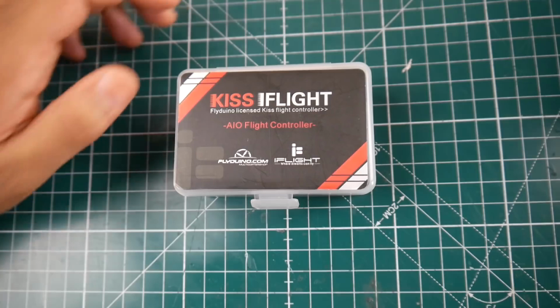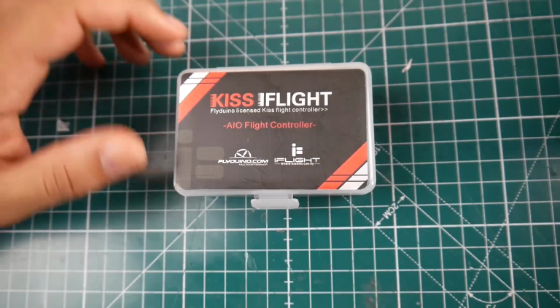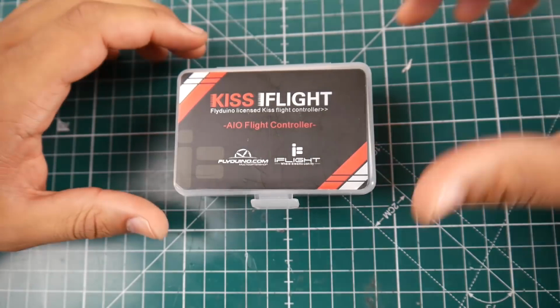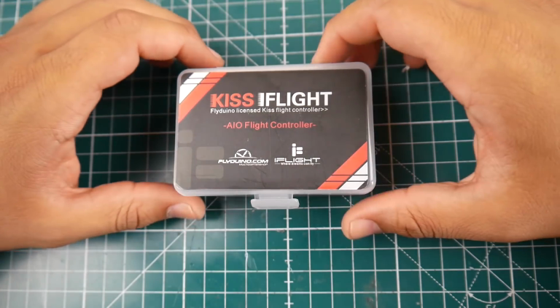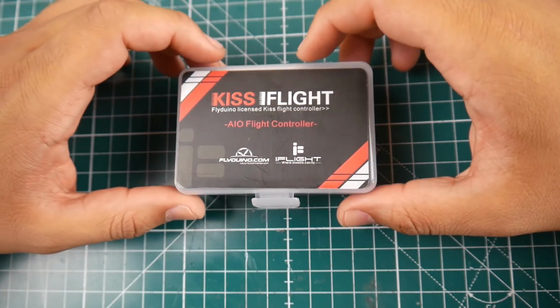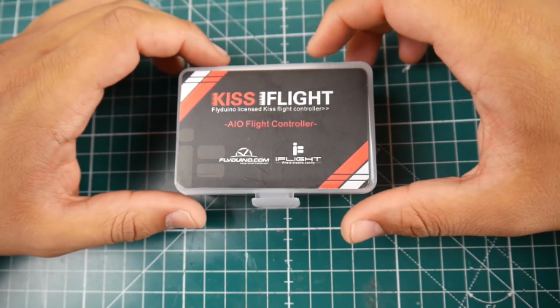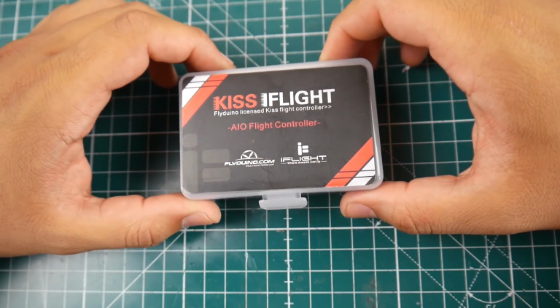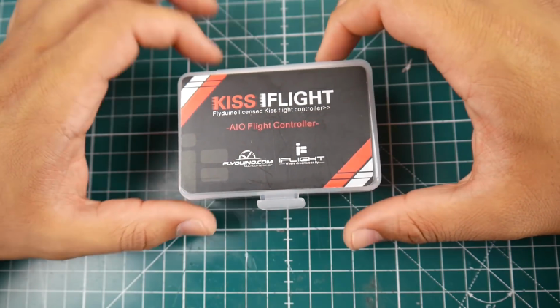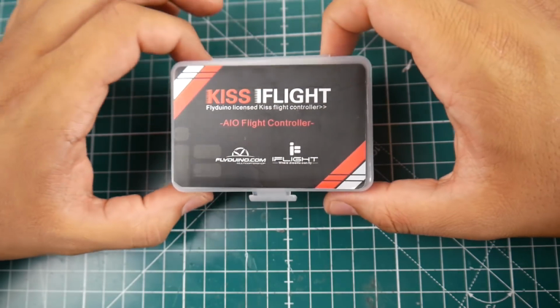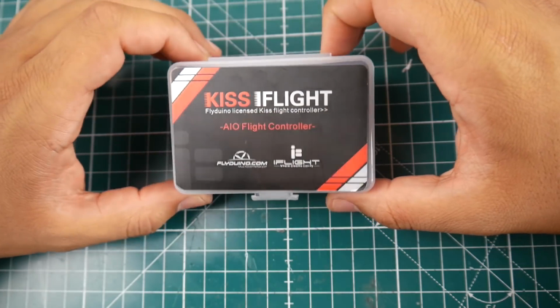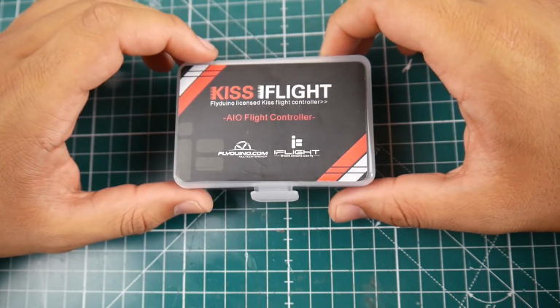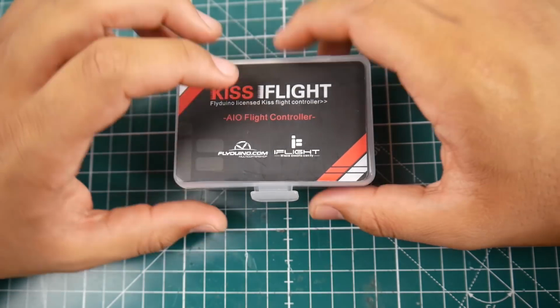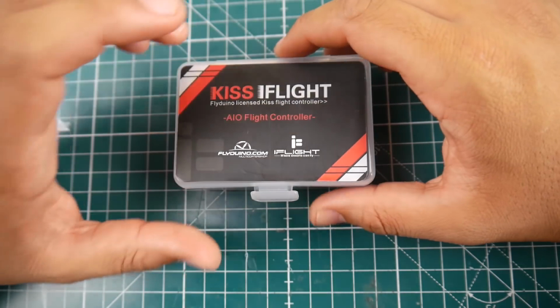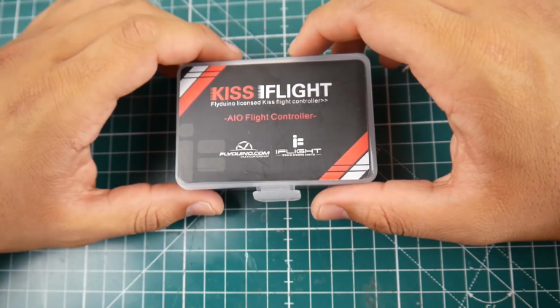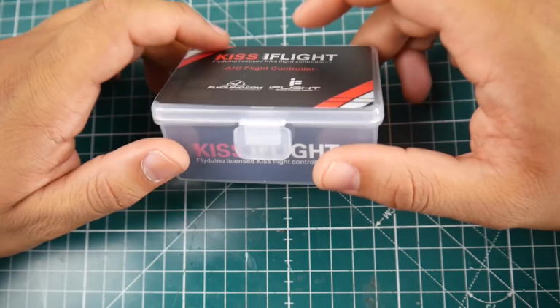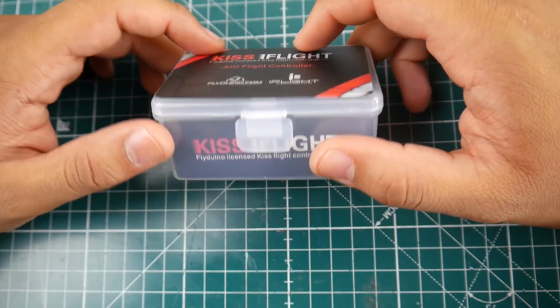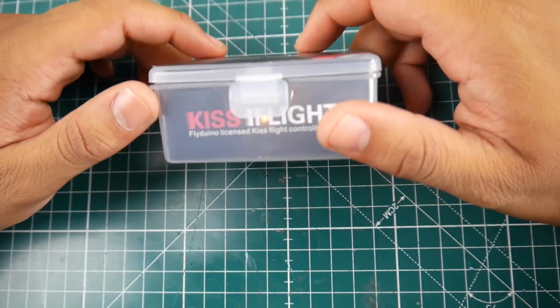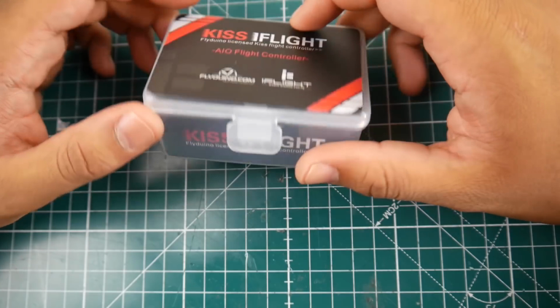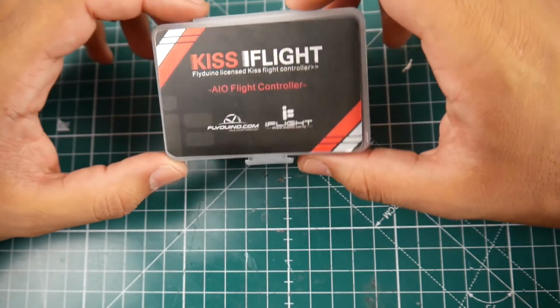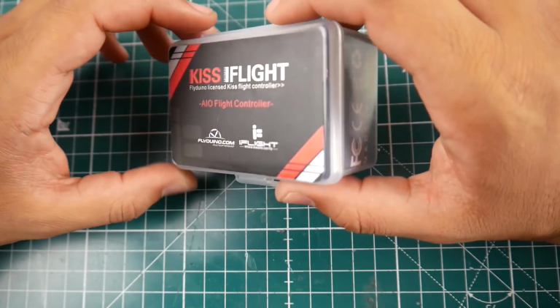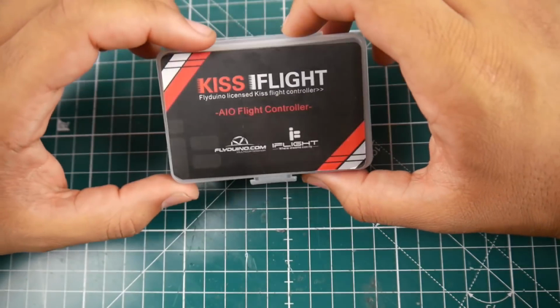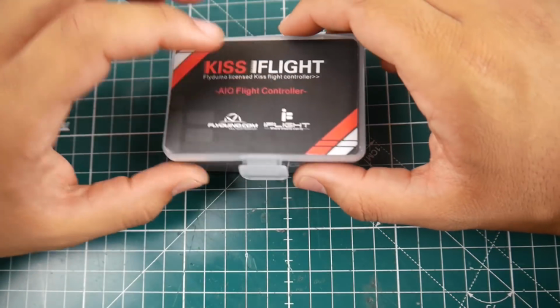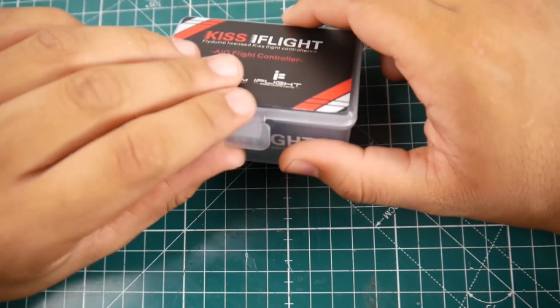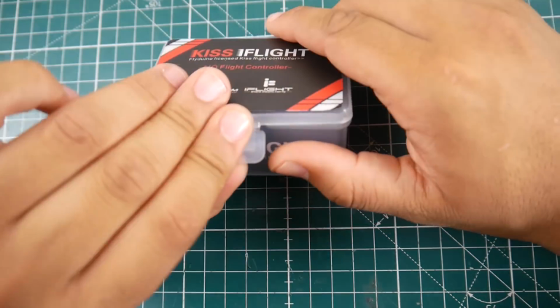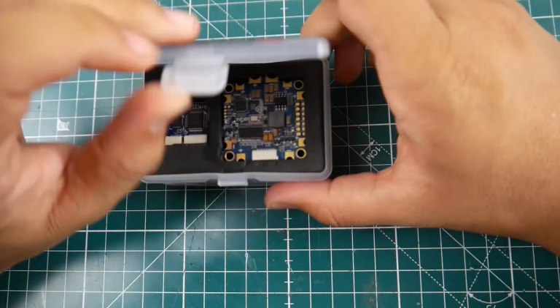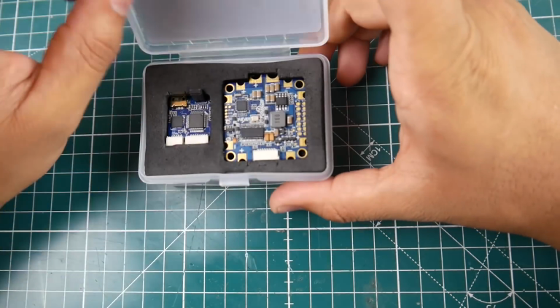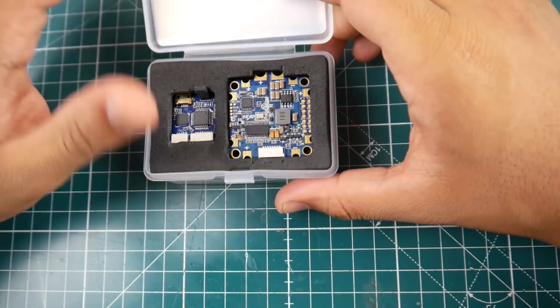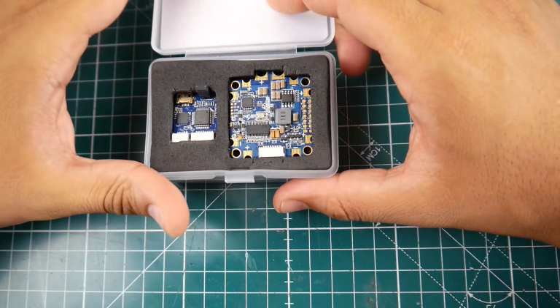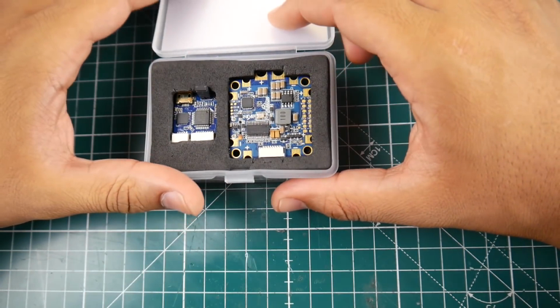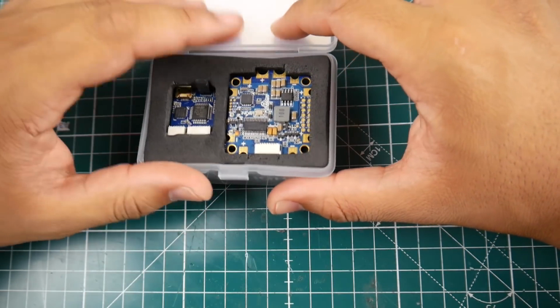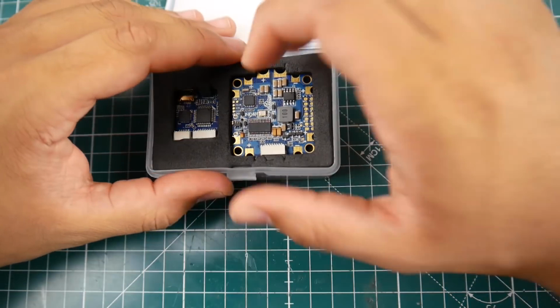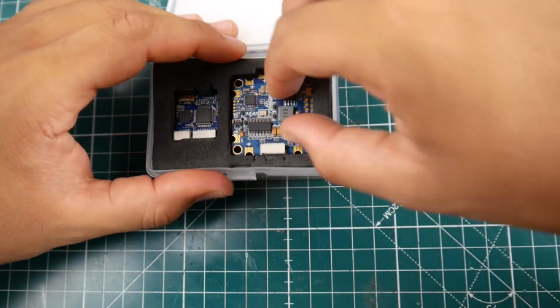Hi guys and welcome back to the channel. Today we have the KISS iFlight flight controller — this is a licensed KISS flight controller from iFlight, so it's going to be pretty cool and interesting. Let's take a look.